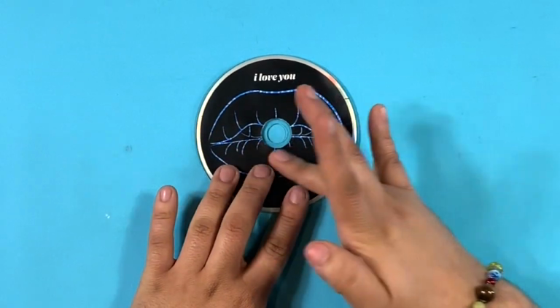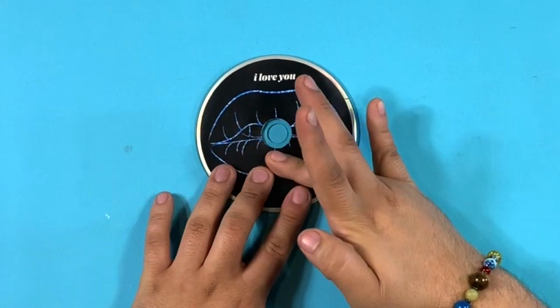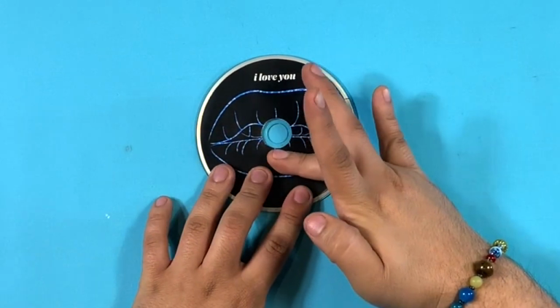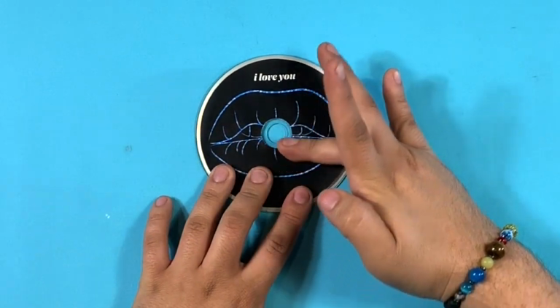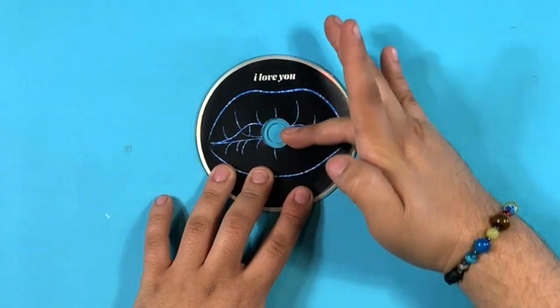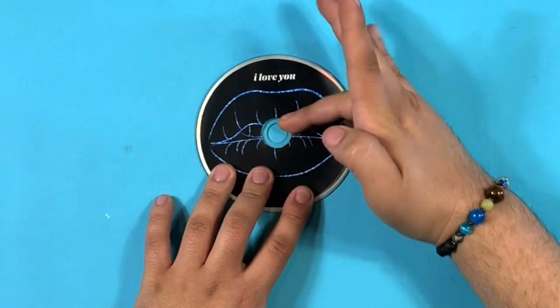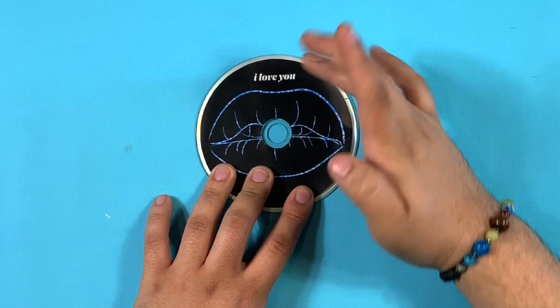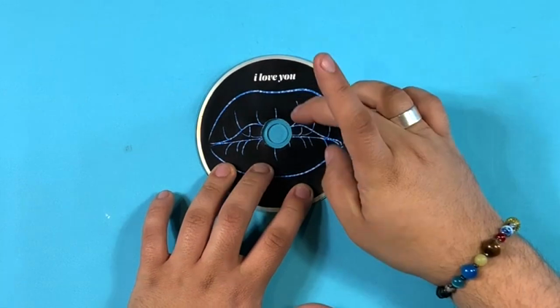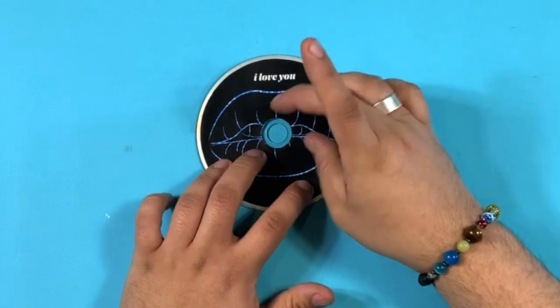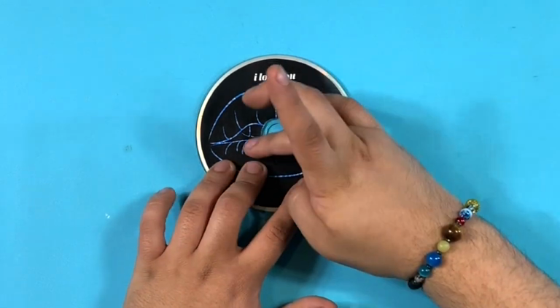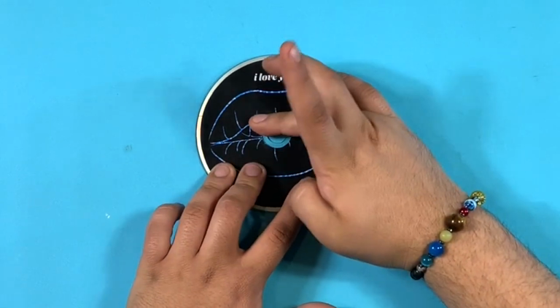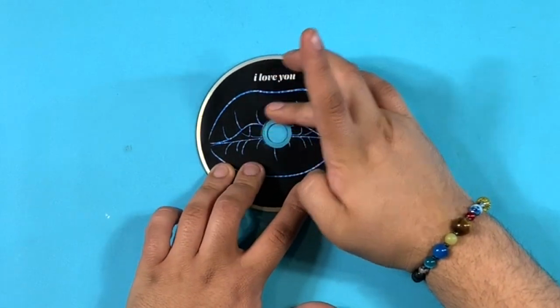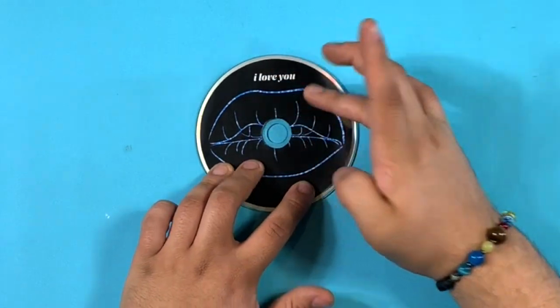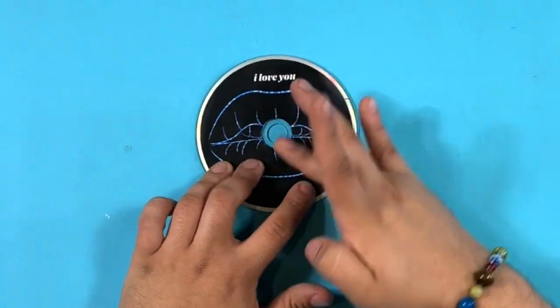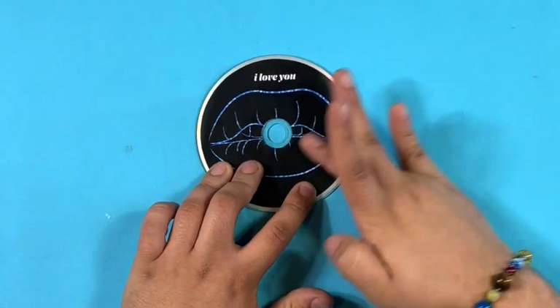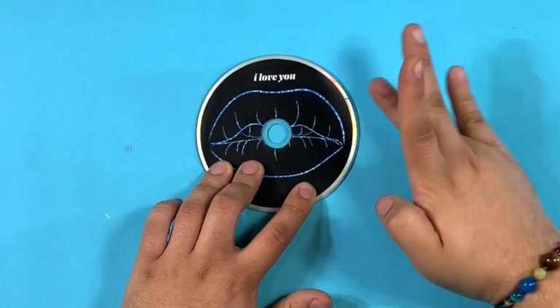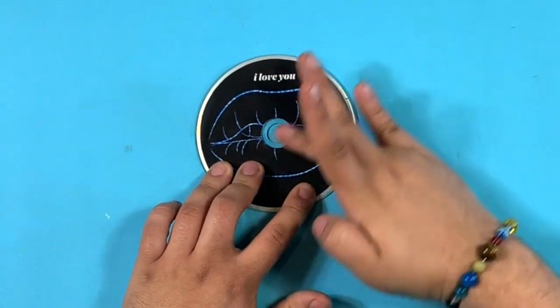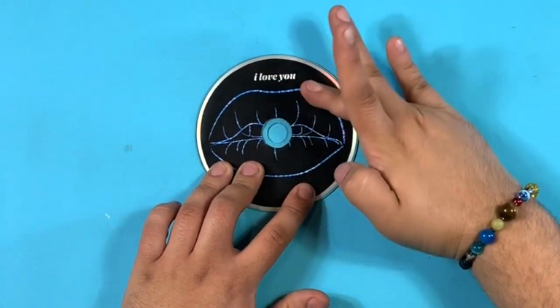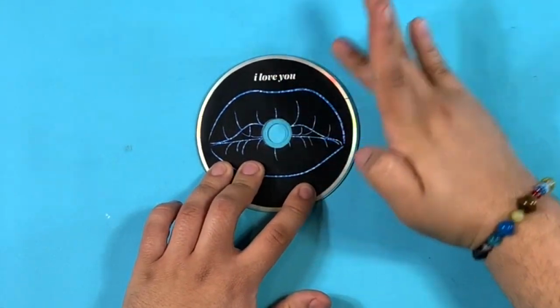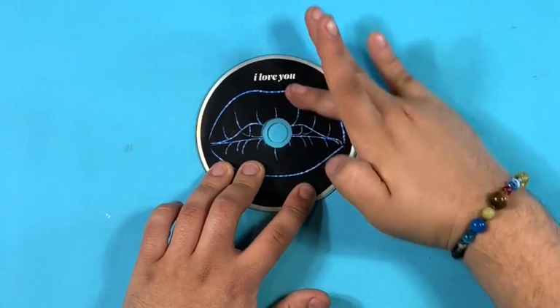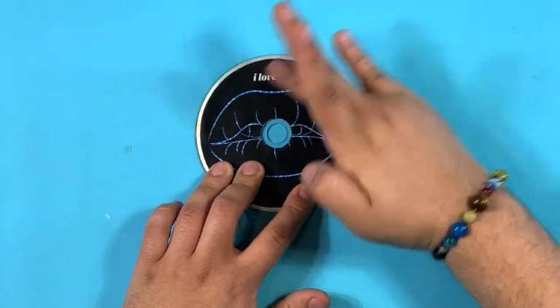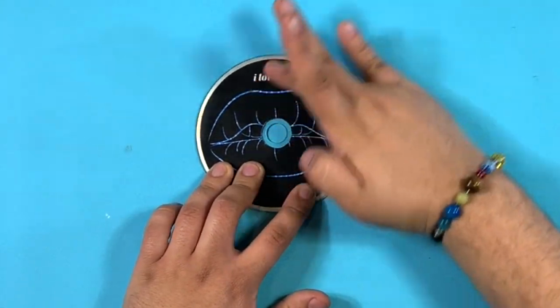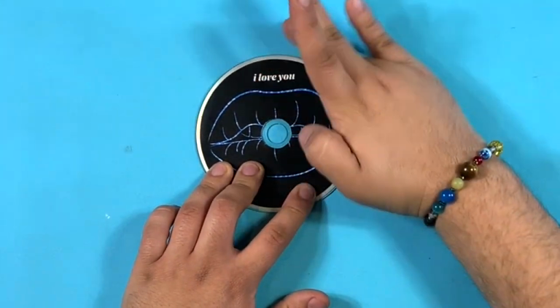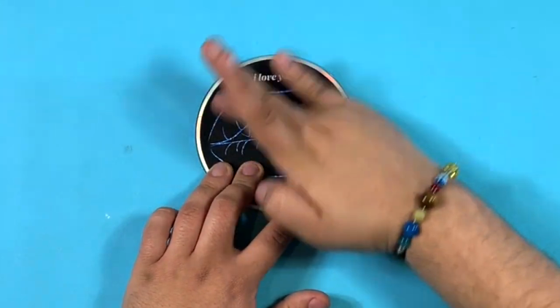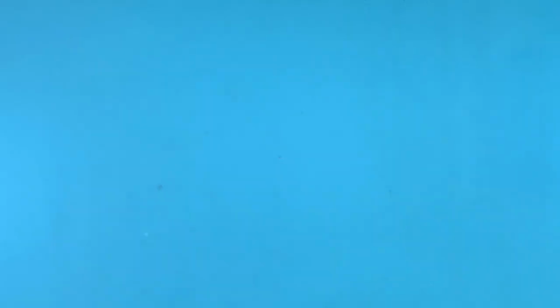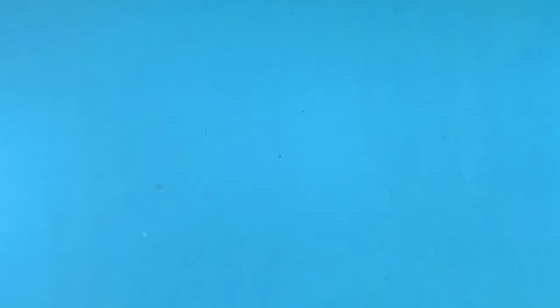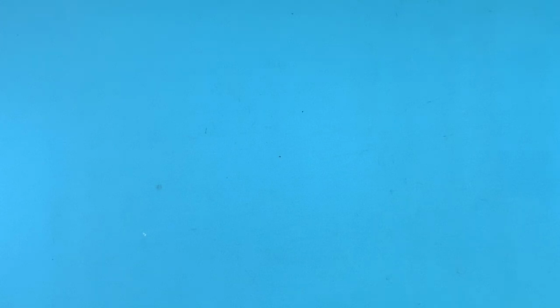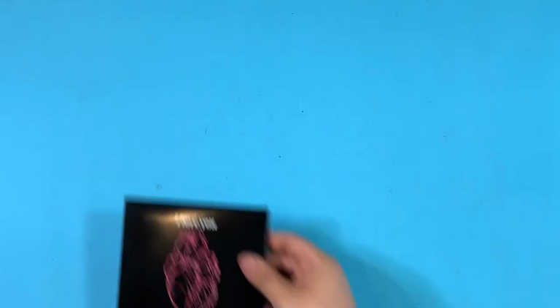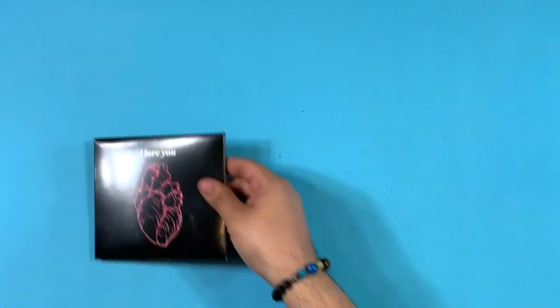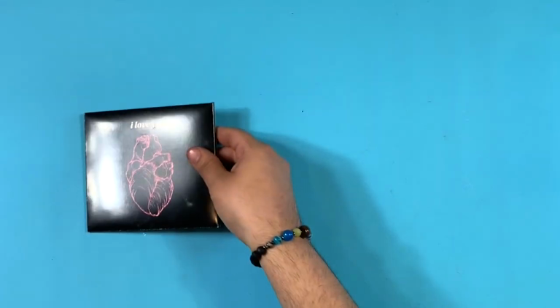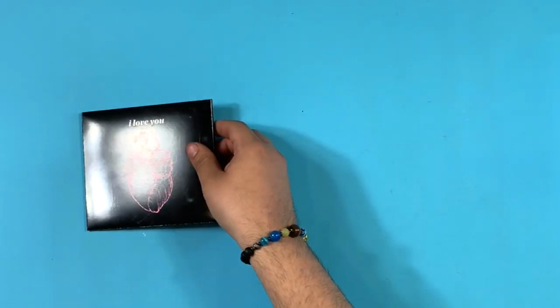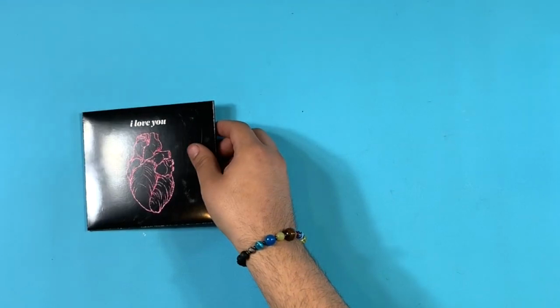I will not recommend using liquid glue. And just like that, you have your CD labels without the need for sticker paper. Now we can put our three pieces together.